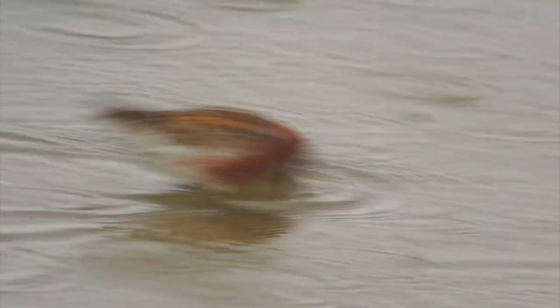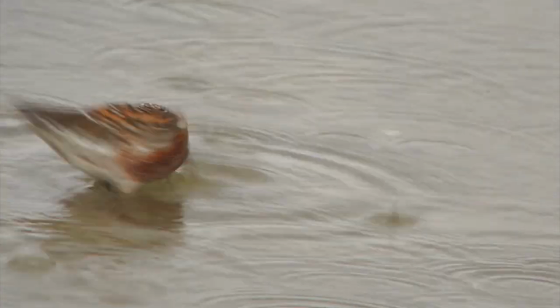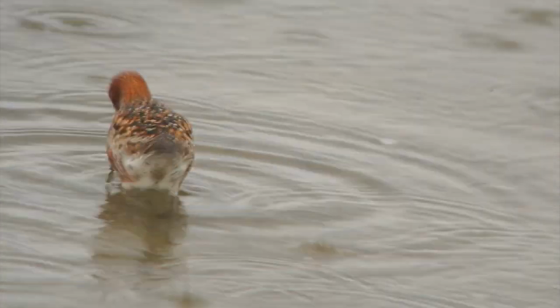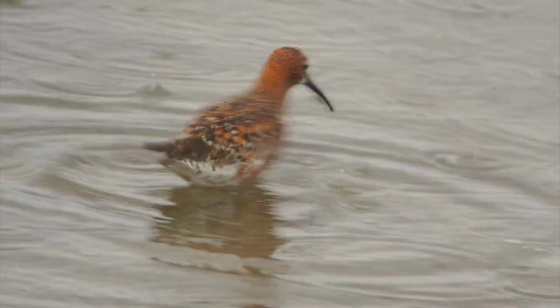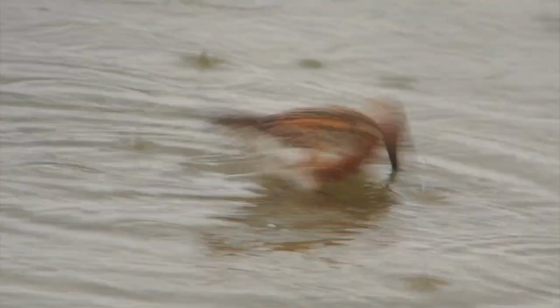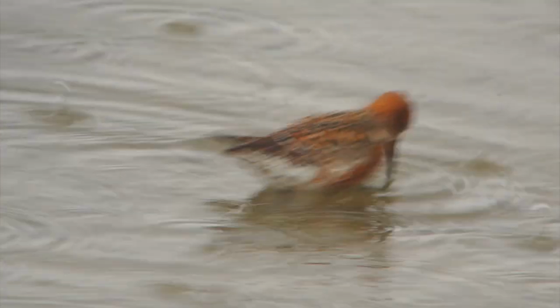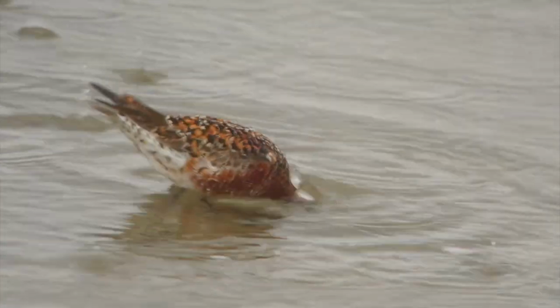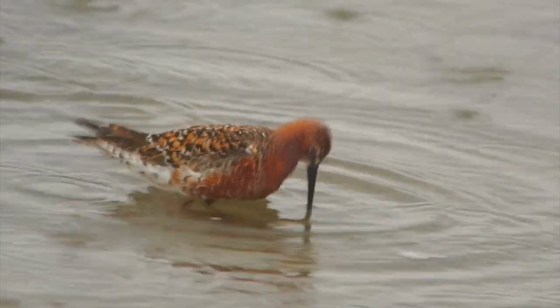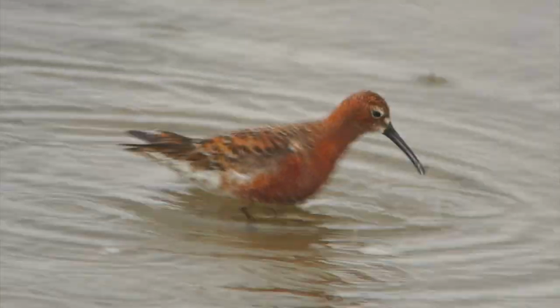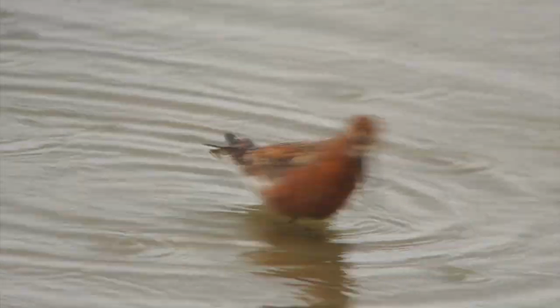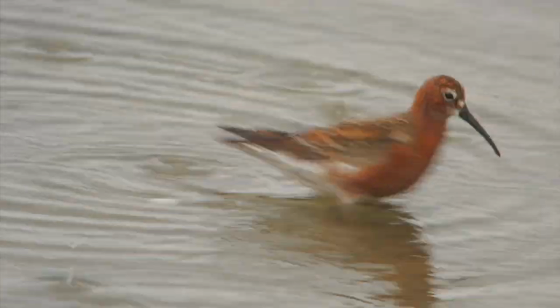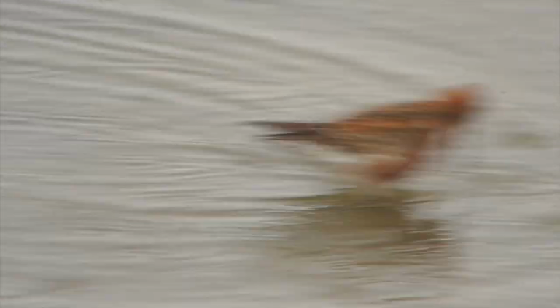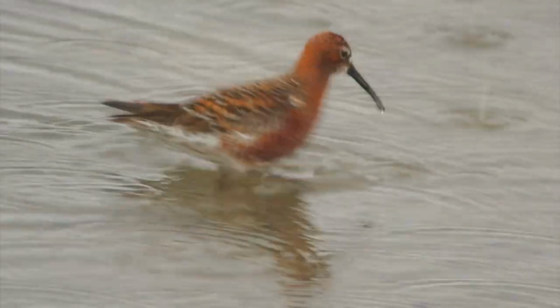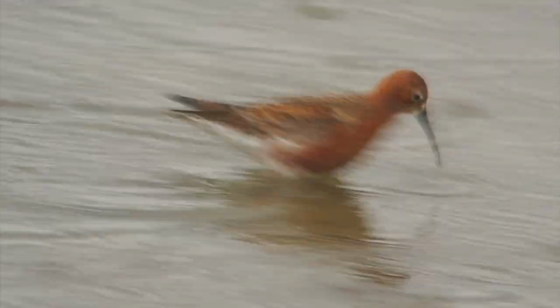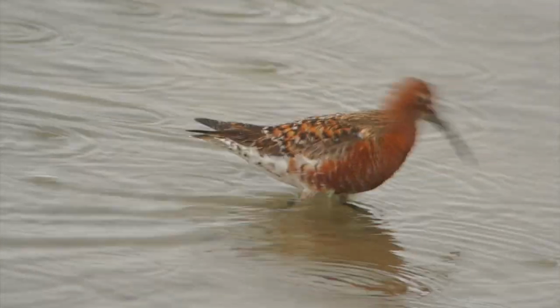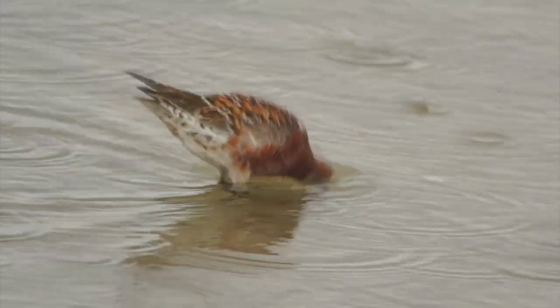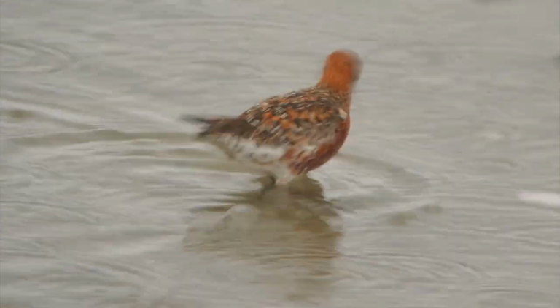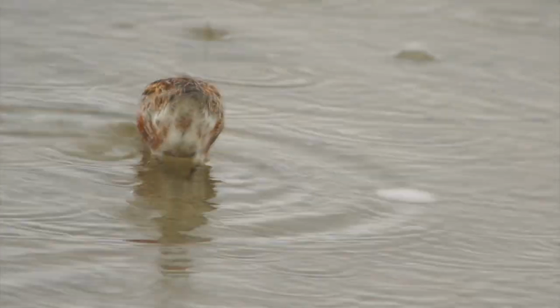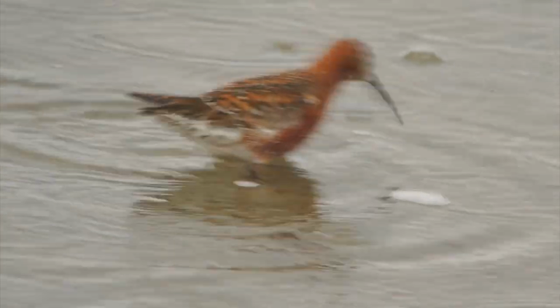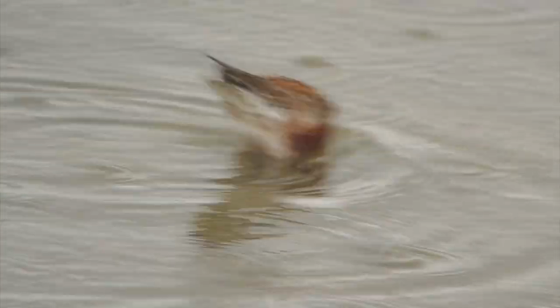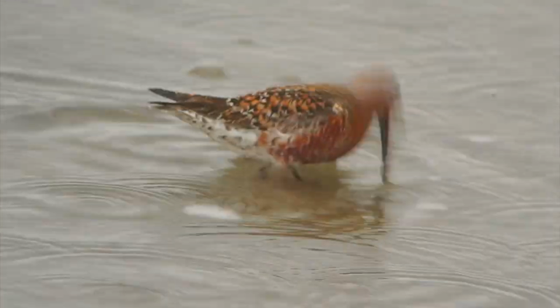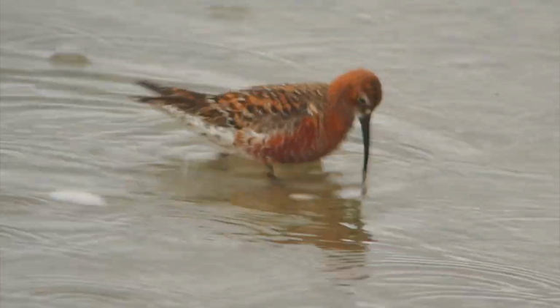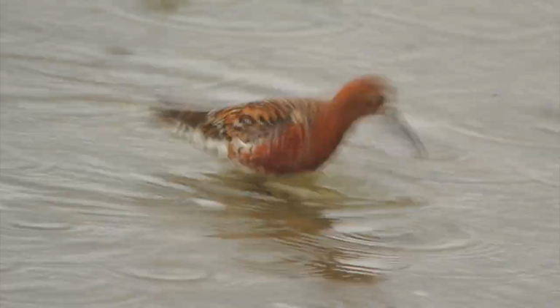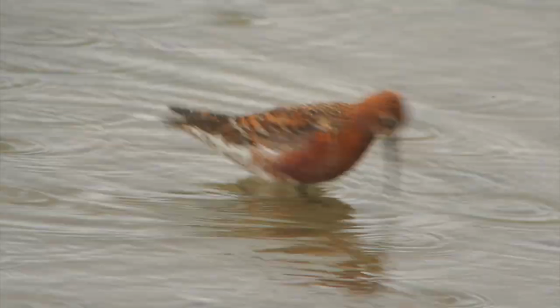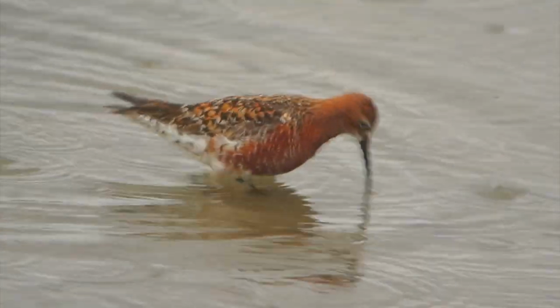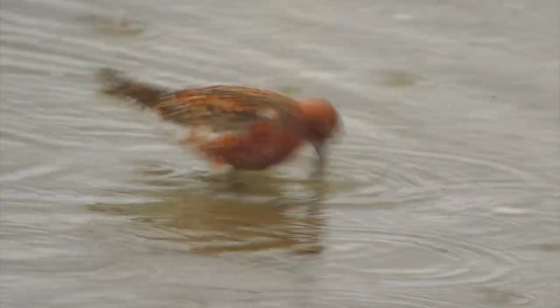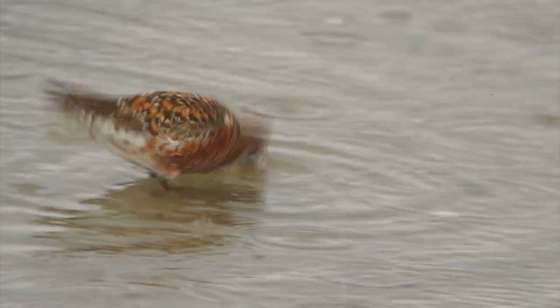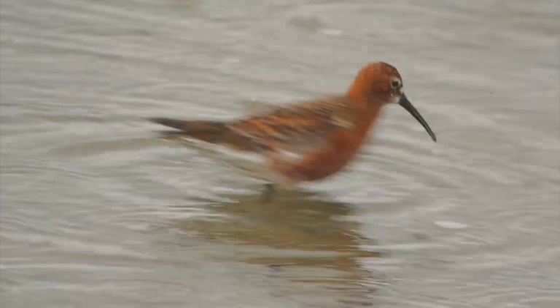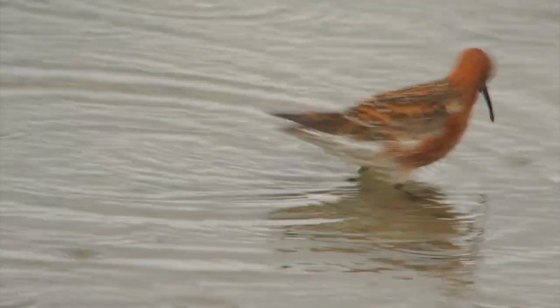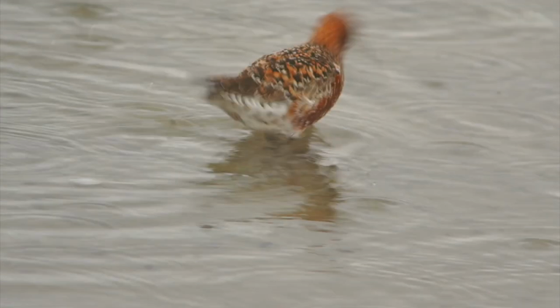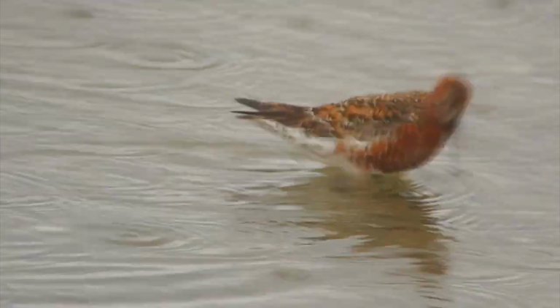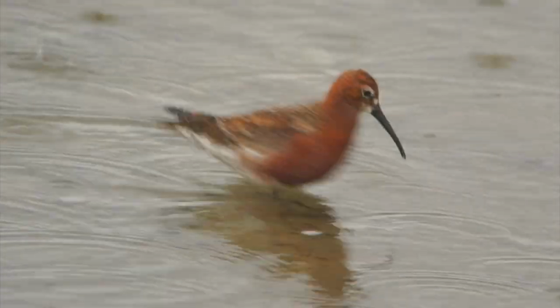Here's the curlew sandpiper again — rather too close for my video — a stunning male in breeding plumage. In the background you can hear a Pallas's grasshopper warbler singing away. It's May the 15th — it should be a long way from here by now, but it's hanging on.